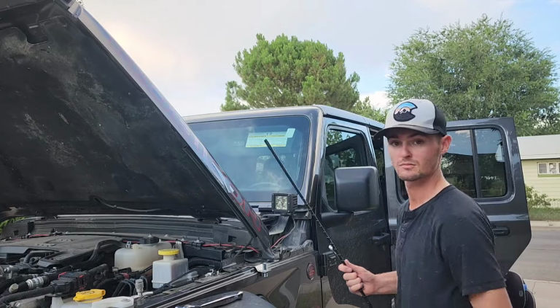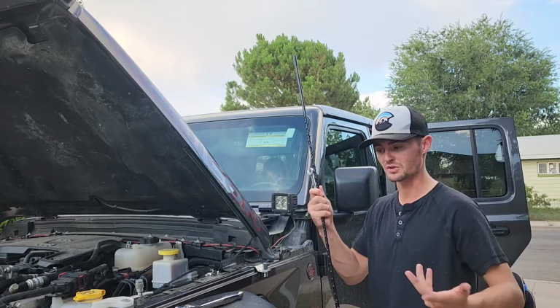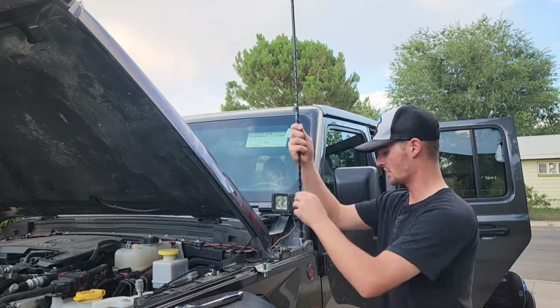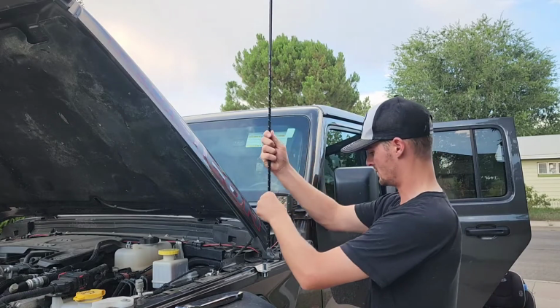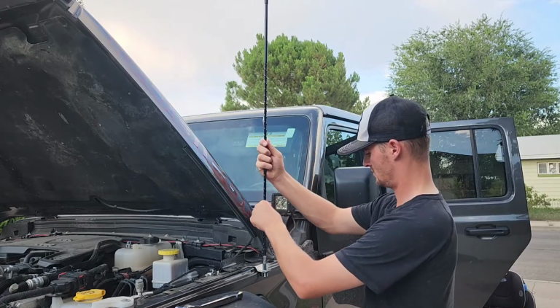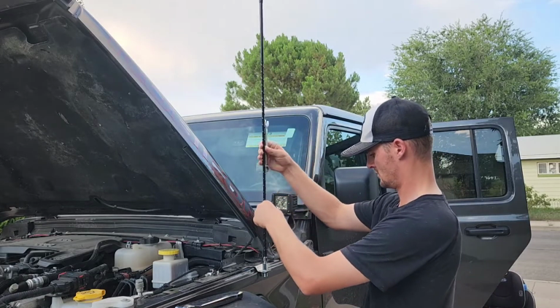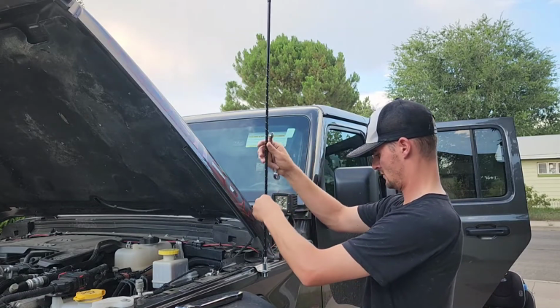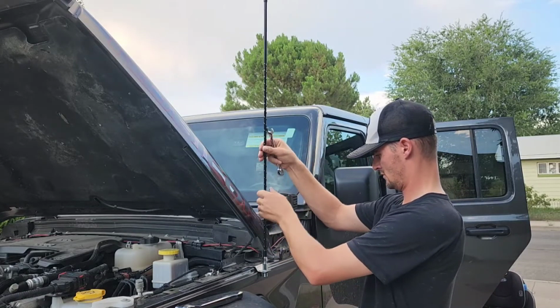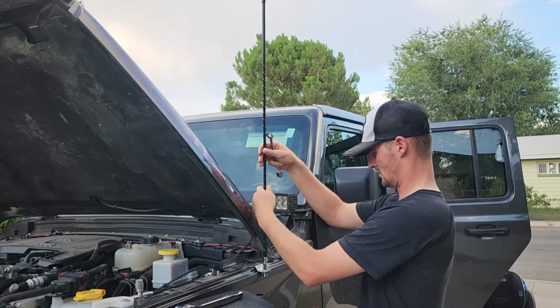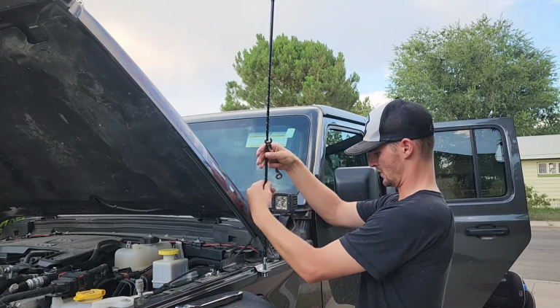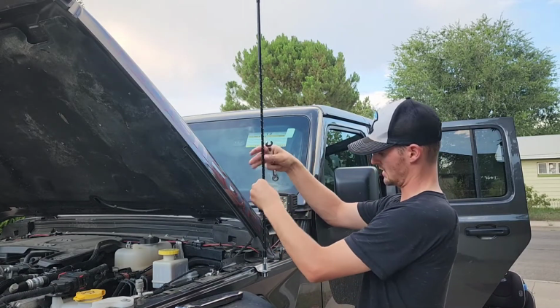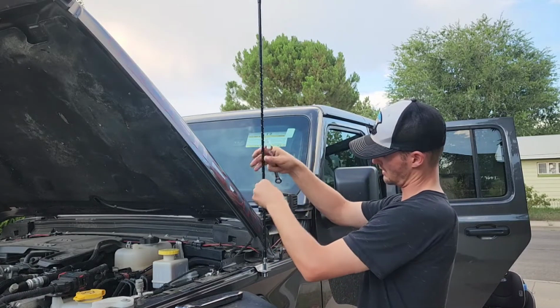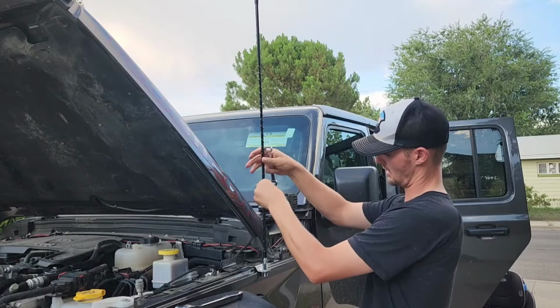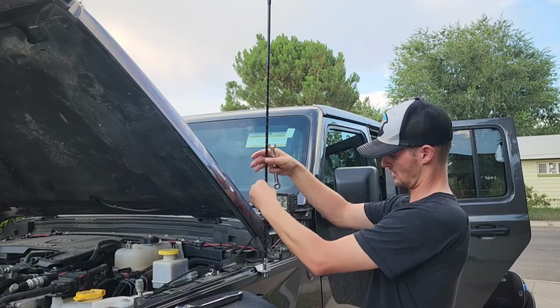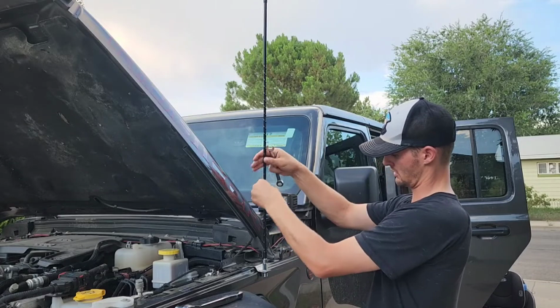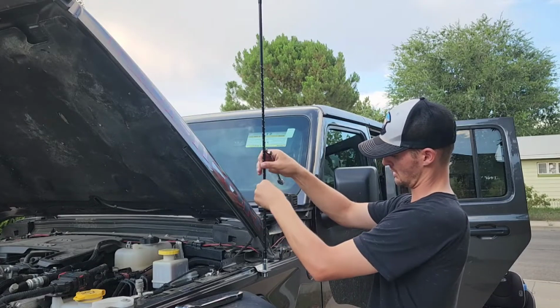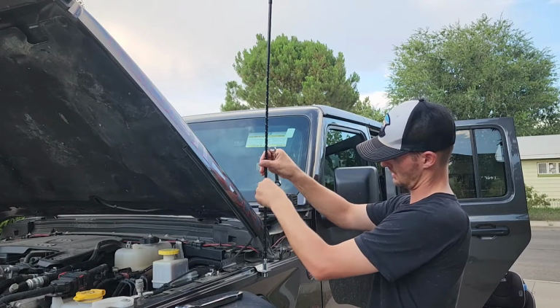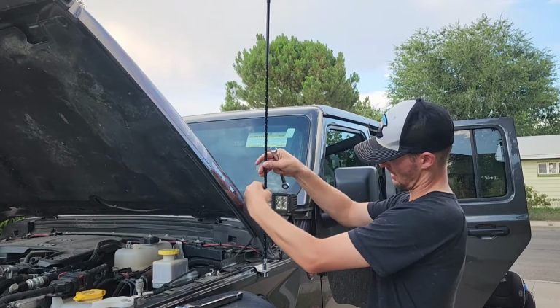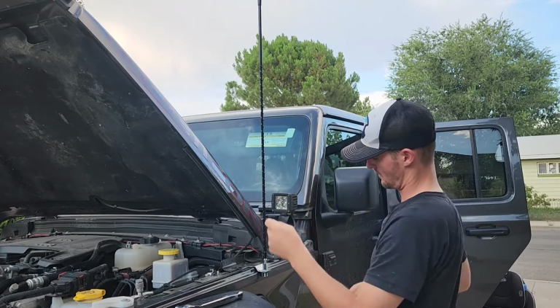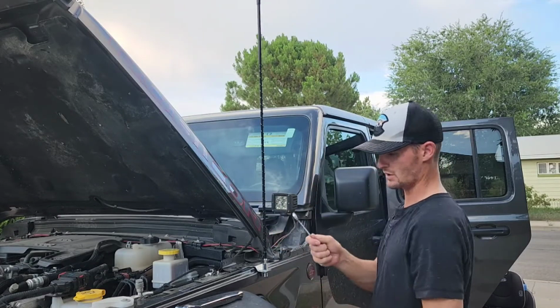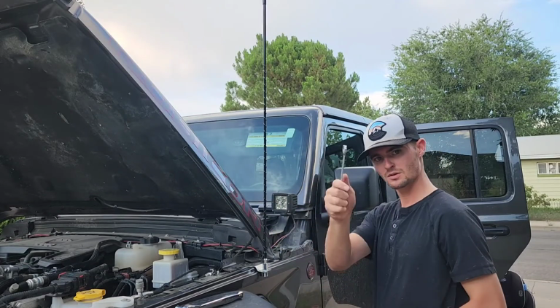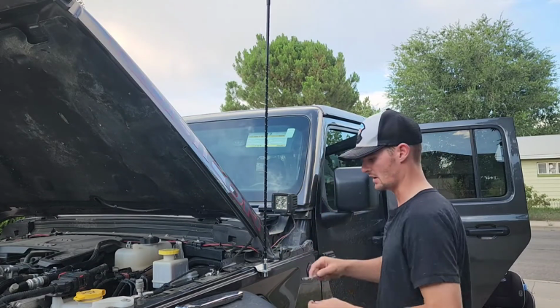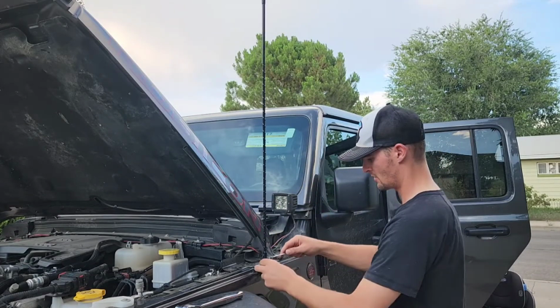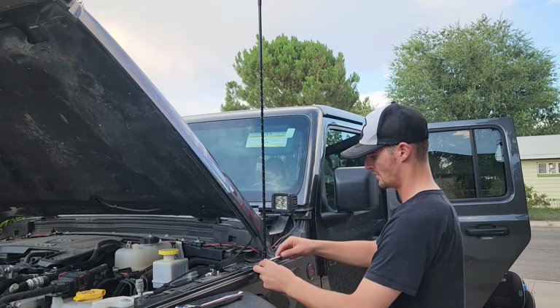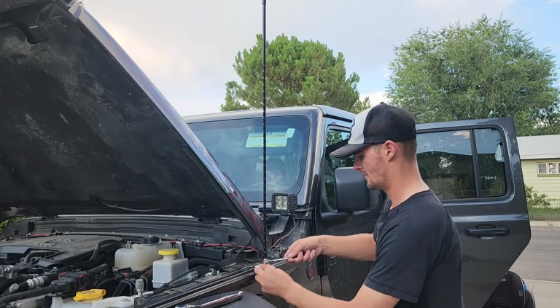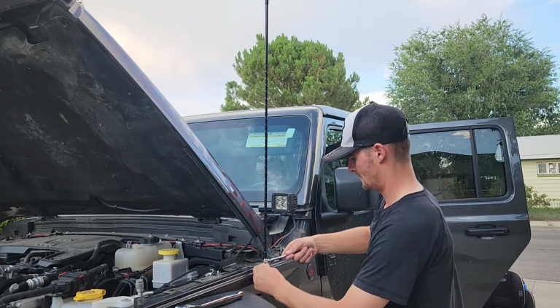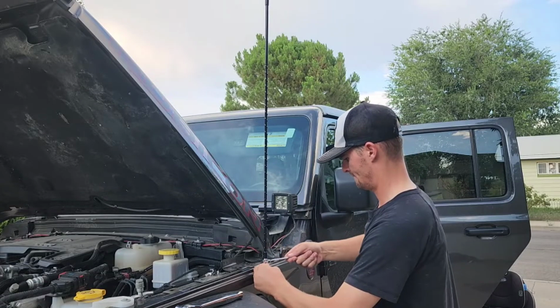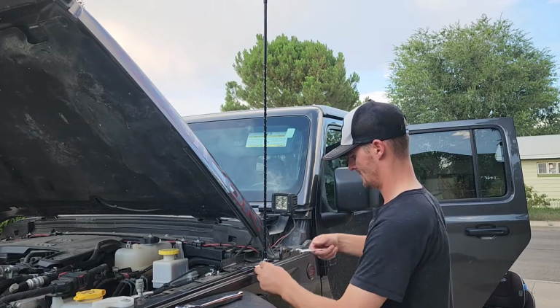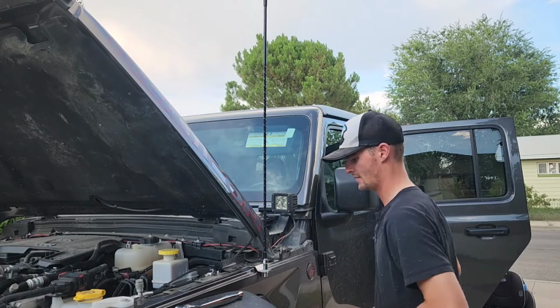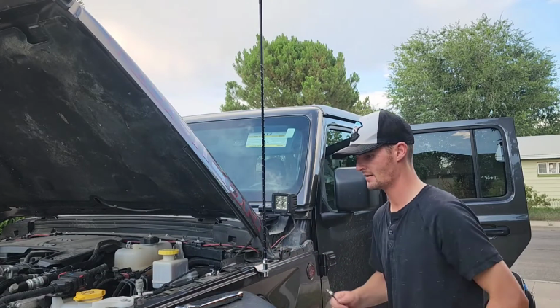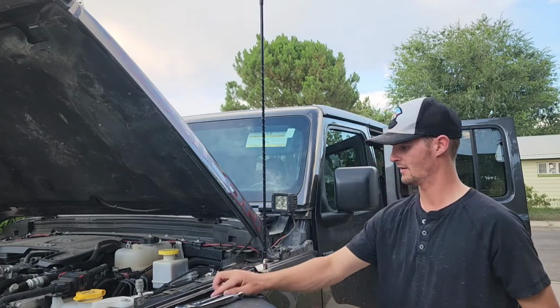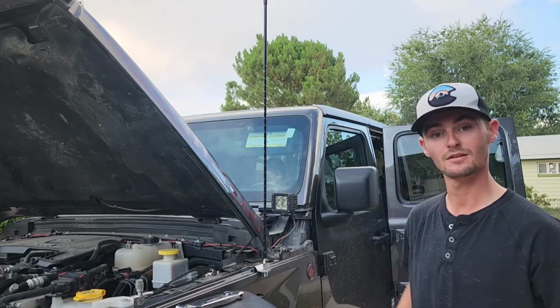Now we just install the antenna. For this CB antenna, all you need is a half inch wrench — tighten it down. Done.